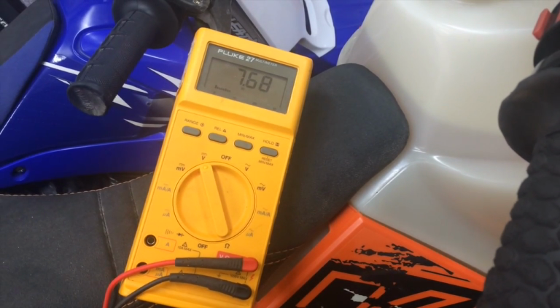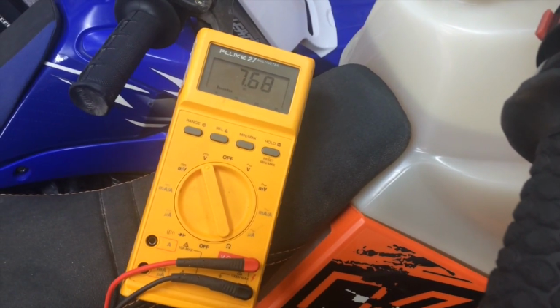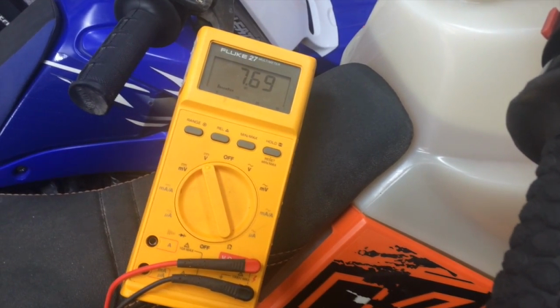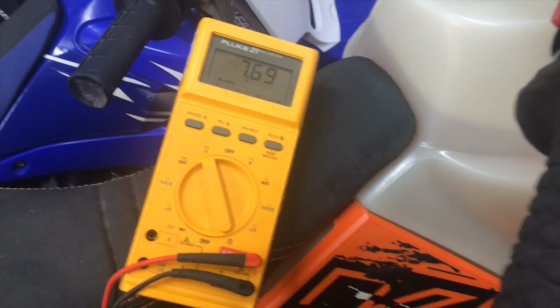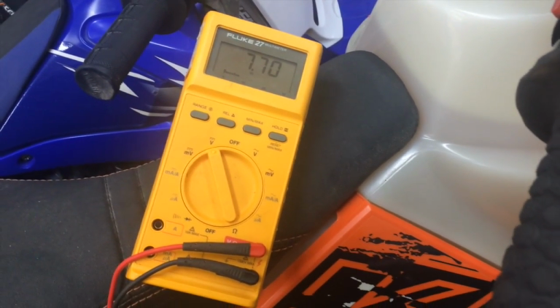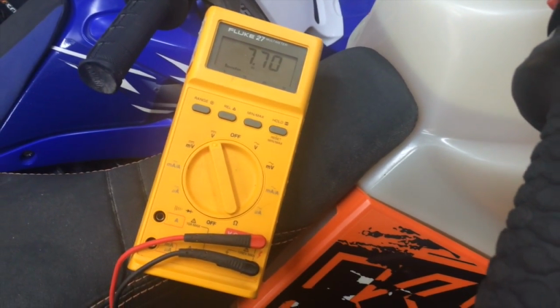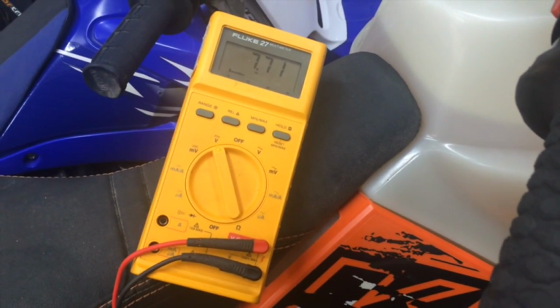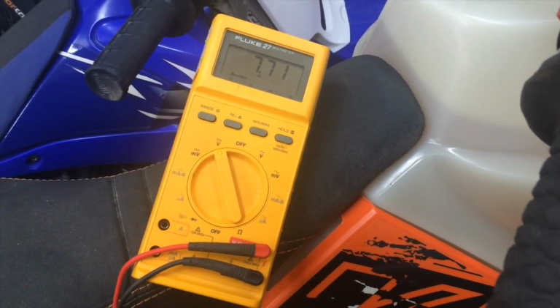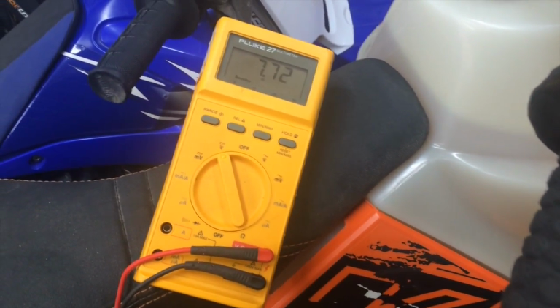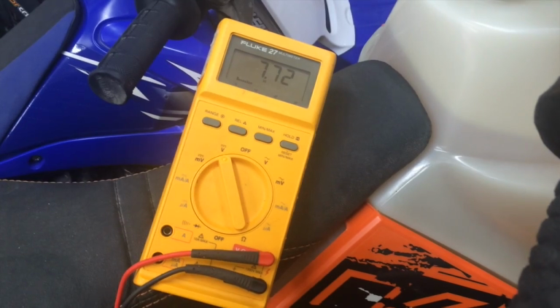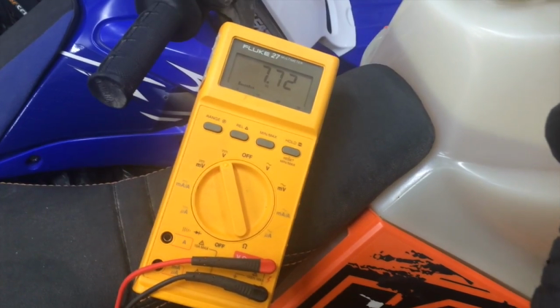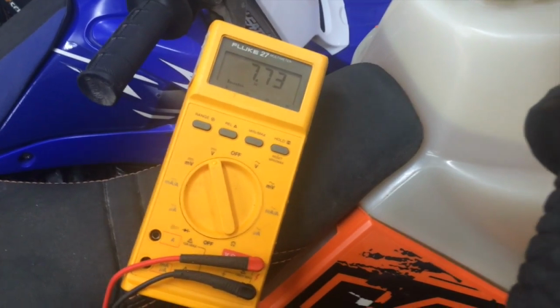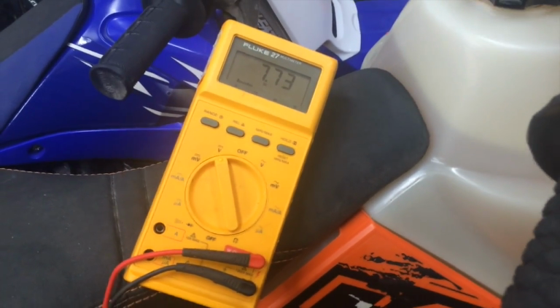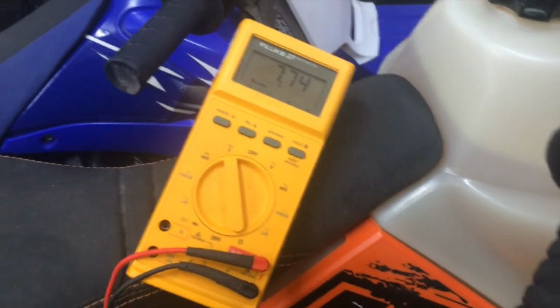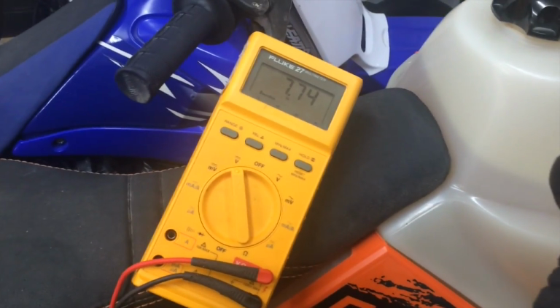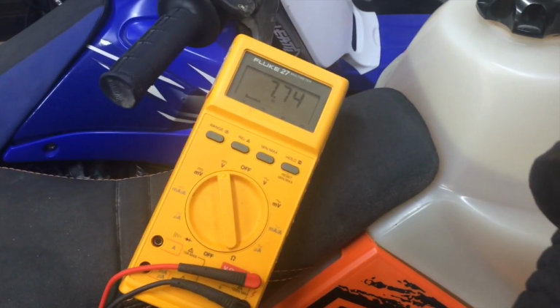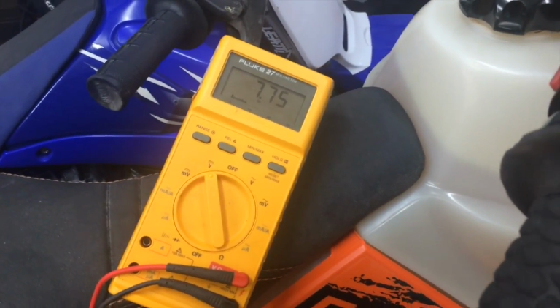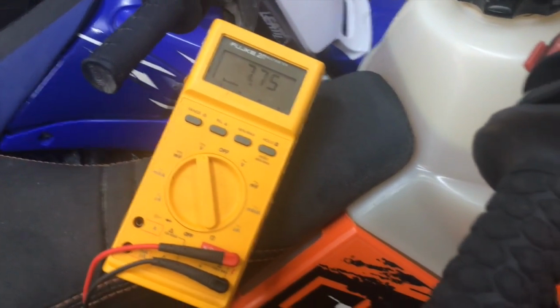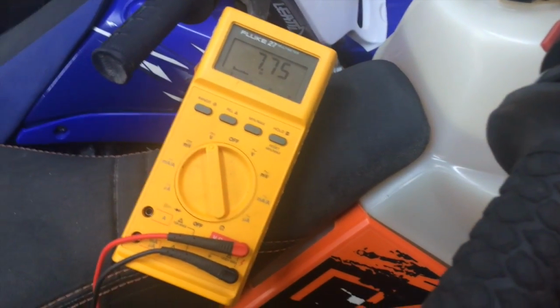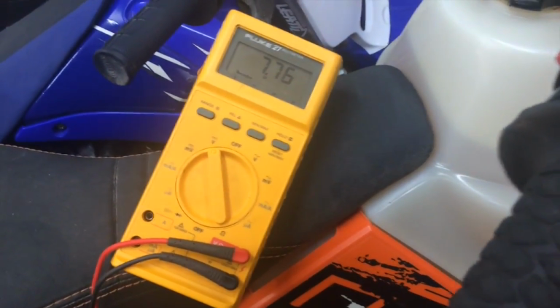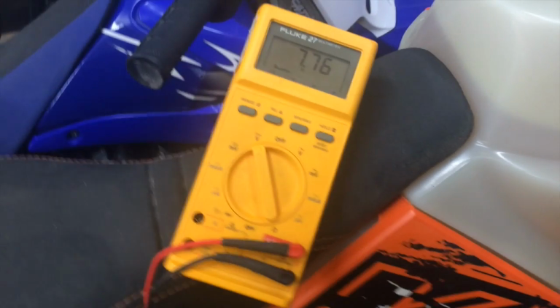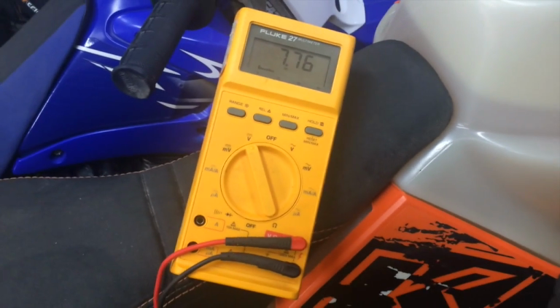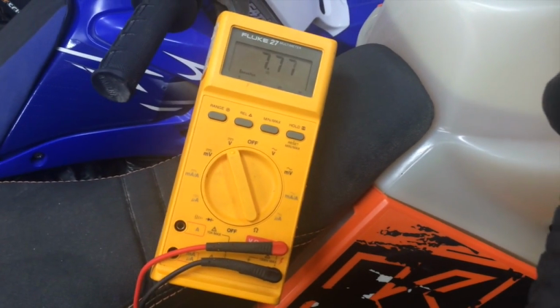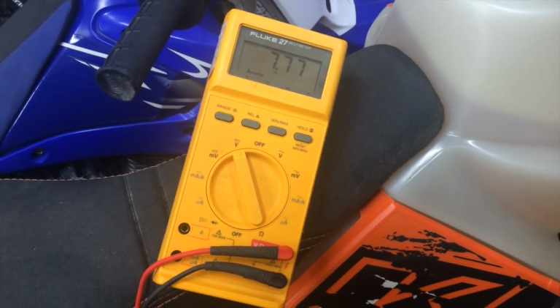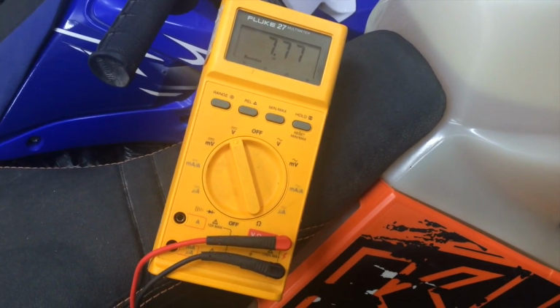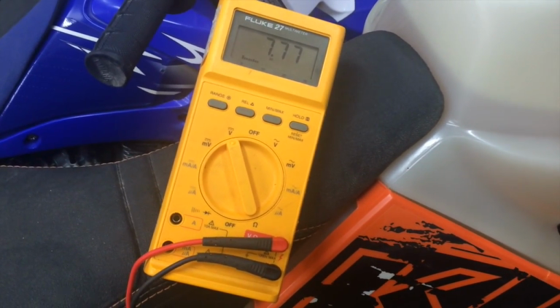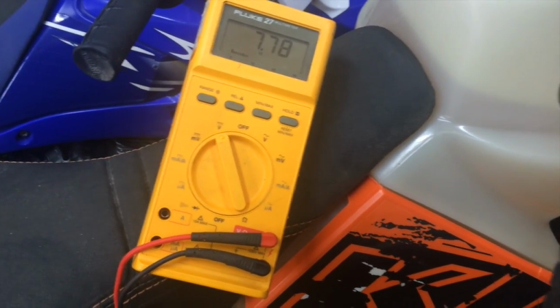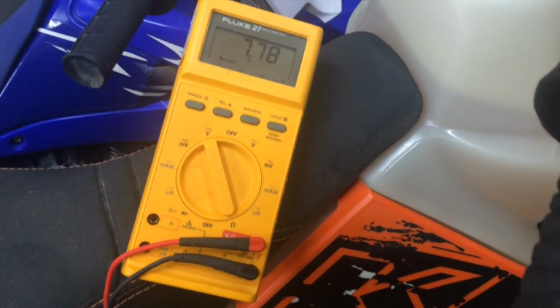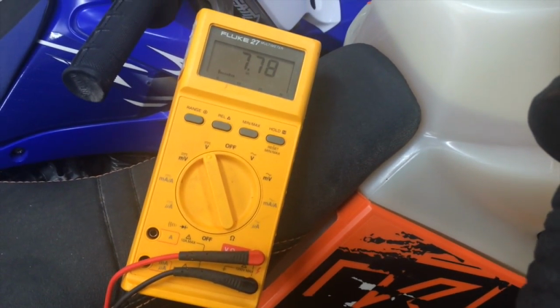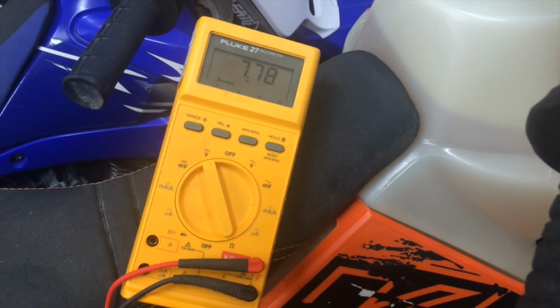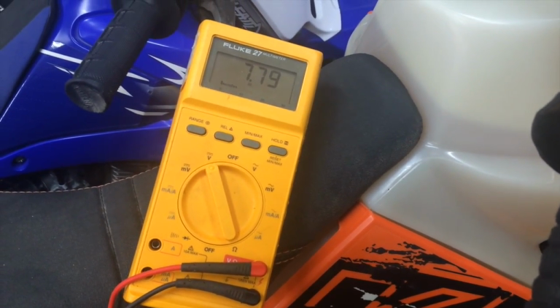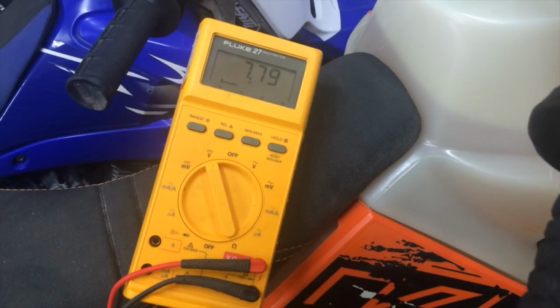You can see it's actually regained voltage a bit there. It's not enough to turn the thing over. I'll turn off the key and I'm going to put it on the battery tender, and then I'll be back in a bit to try starting it again.